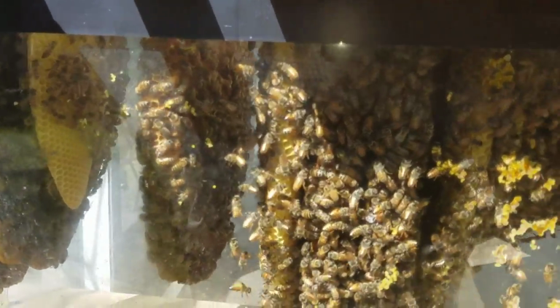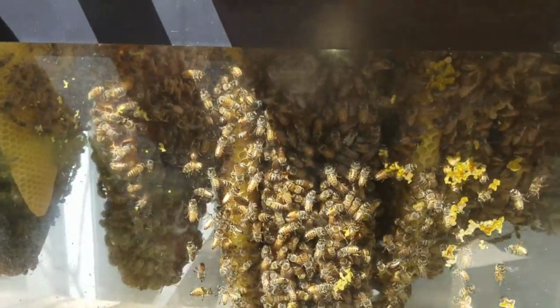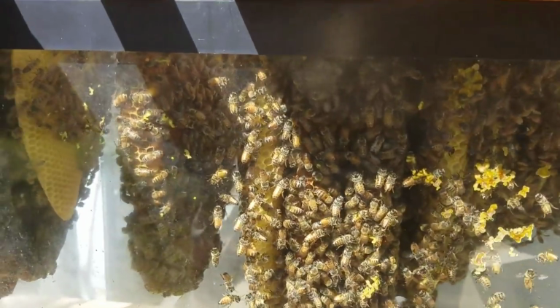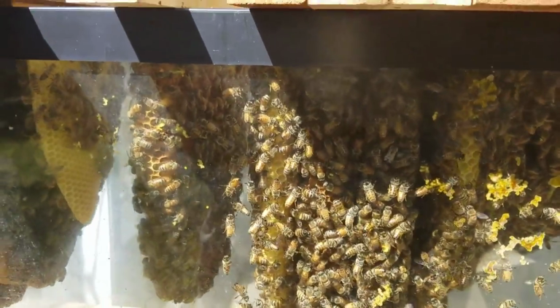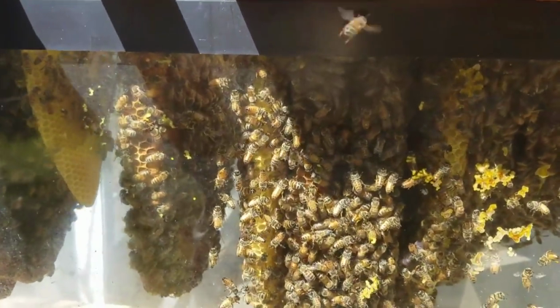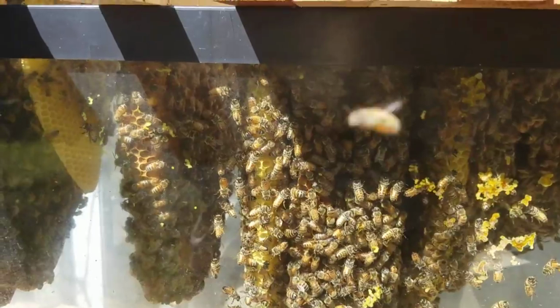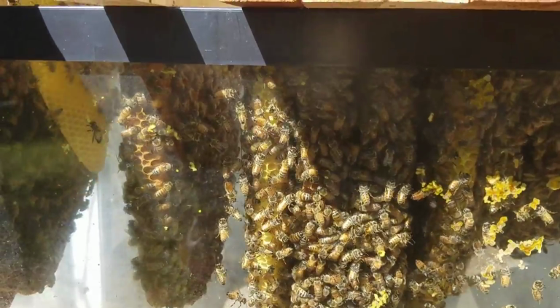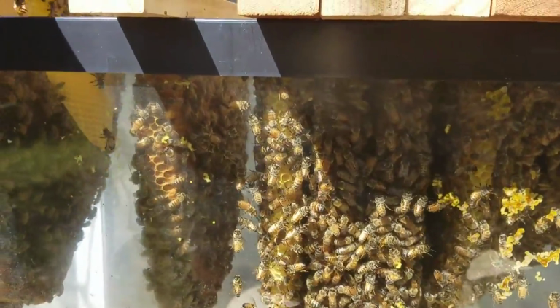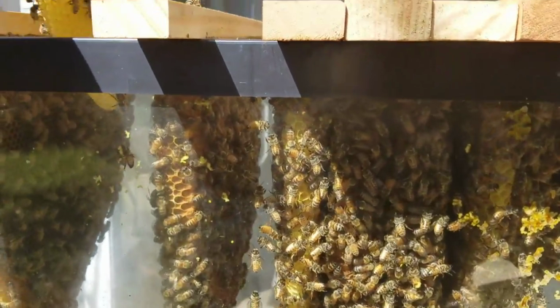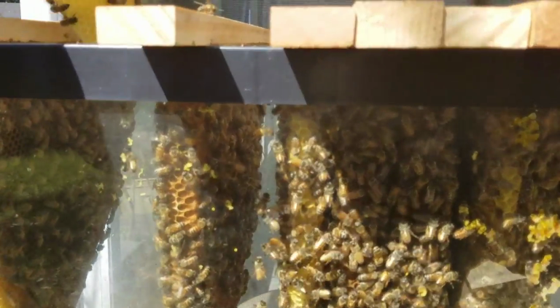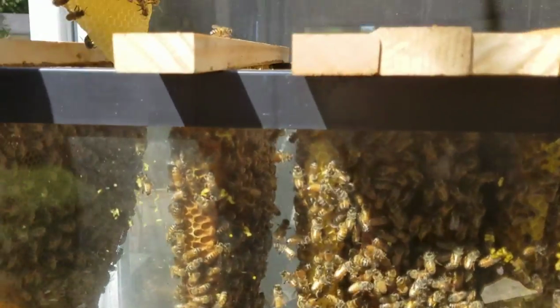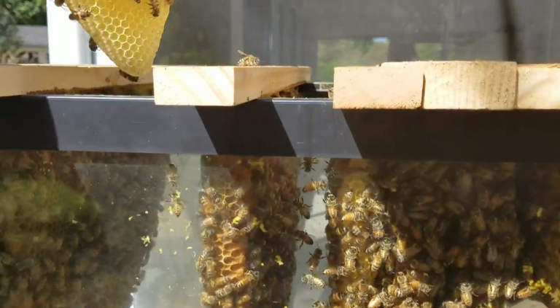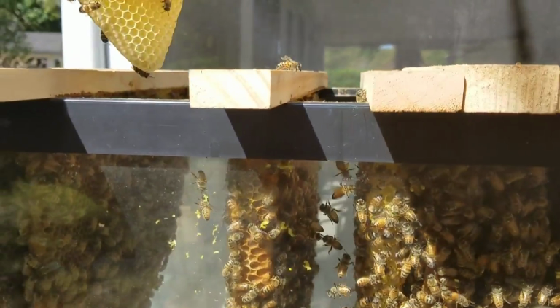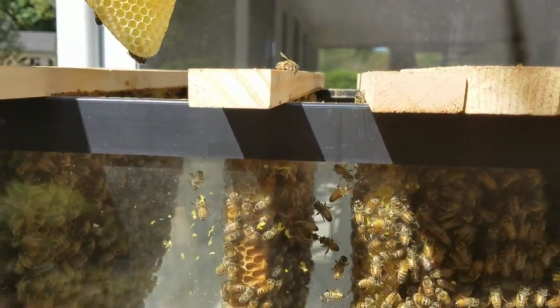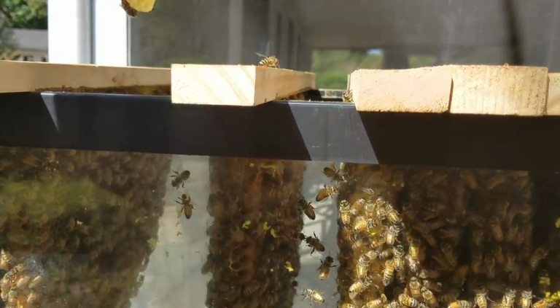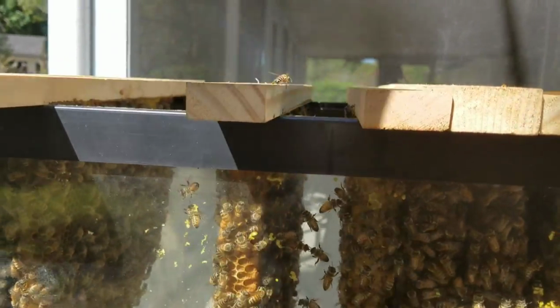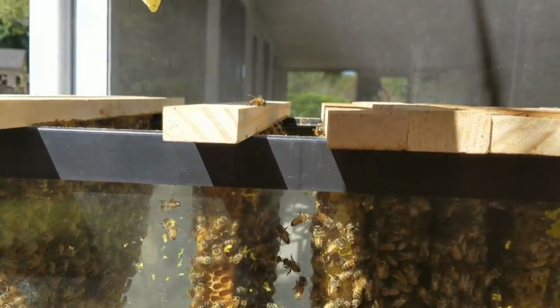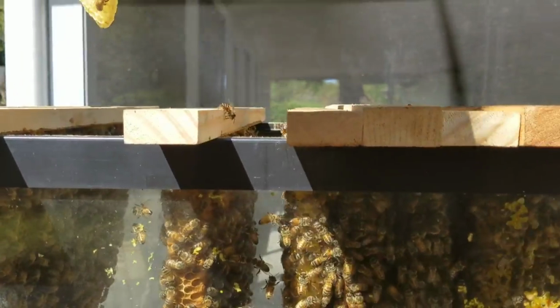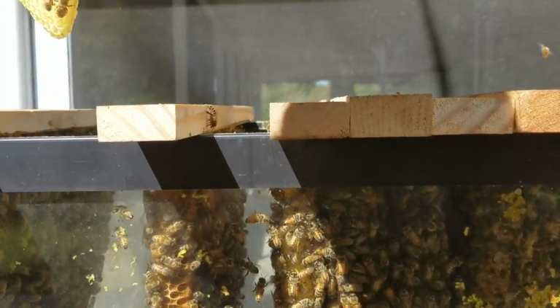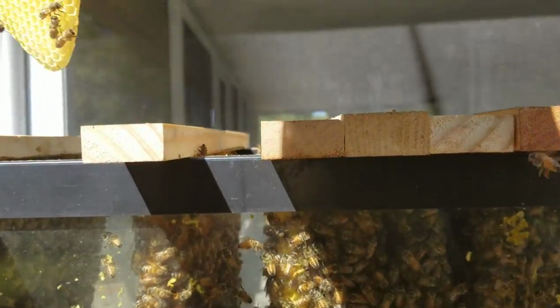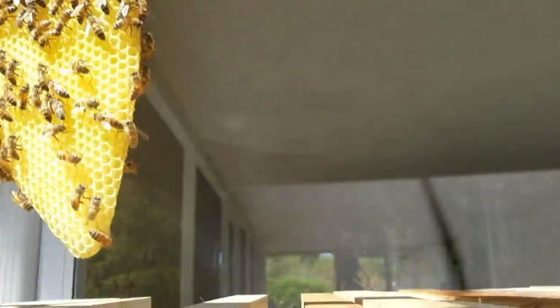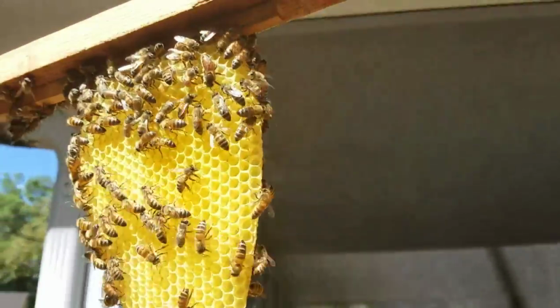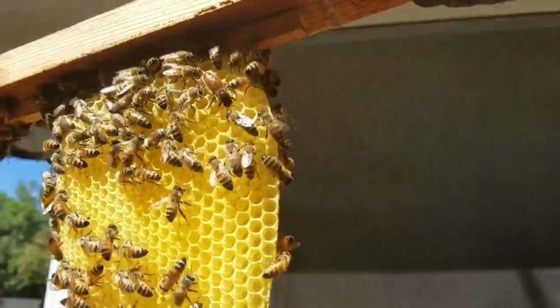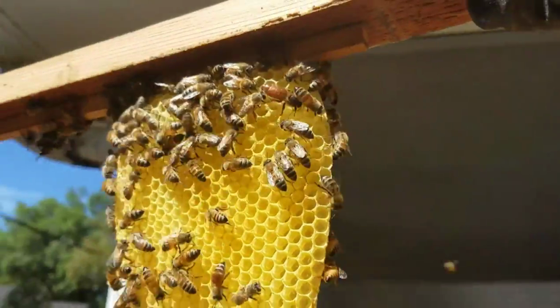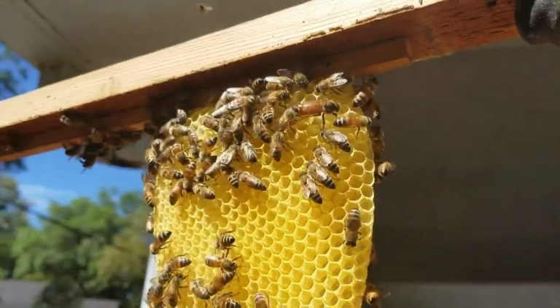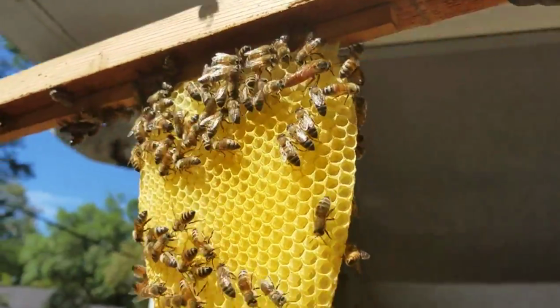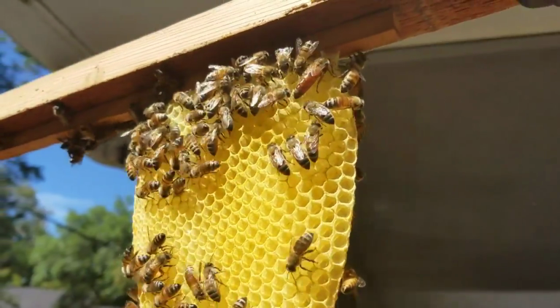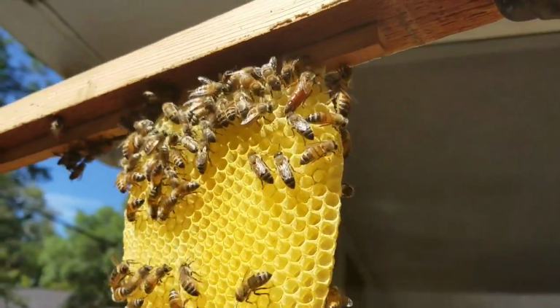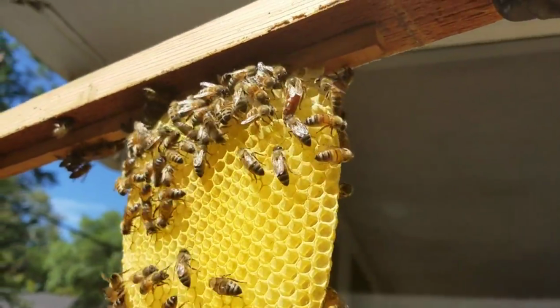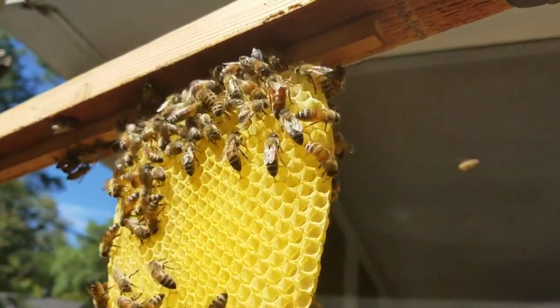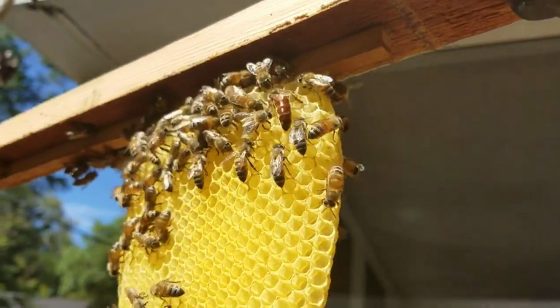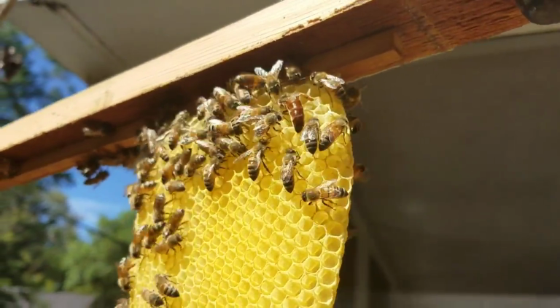Alright, I was looking through here, and there's a new piece of comb they're building, and where did the queen... there she is. See the queen? Top right.